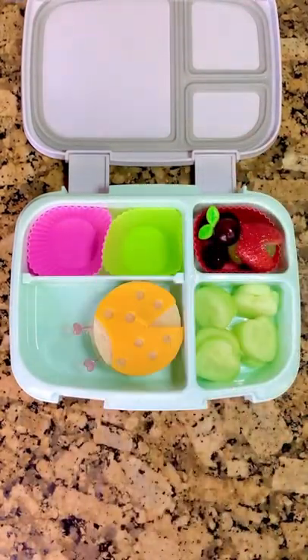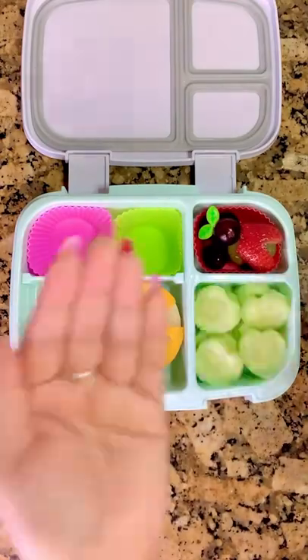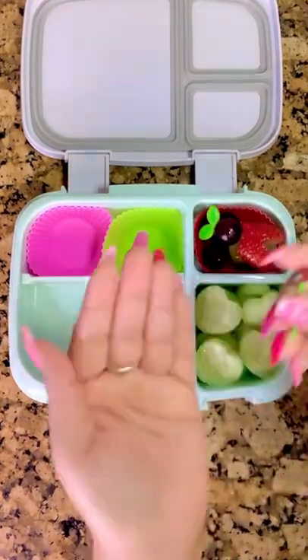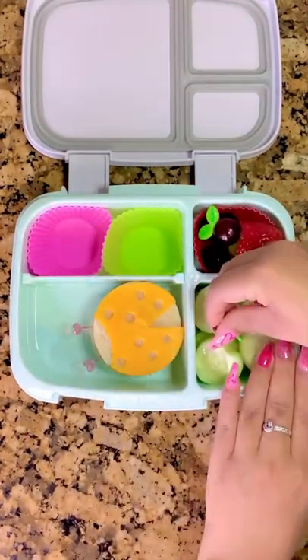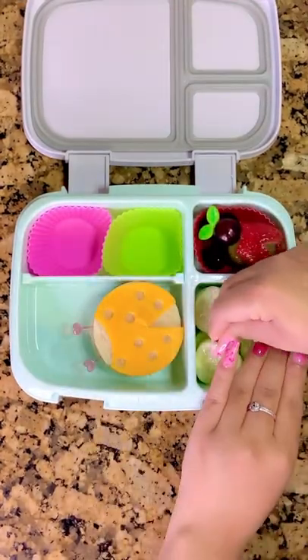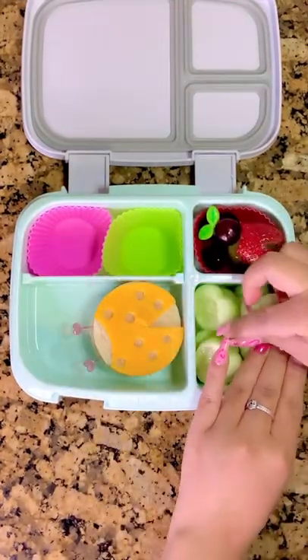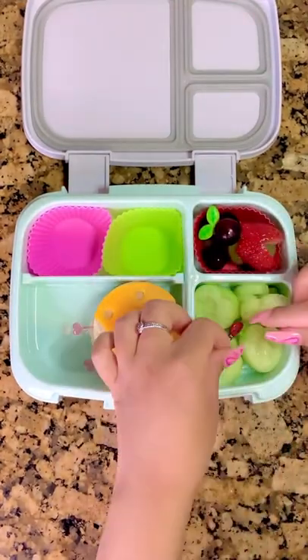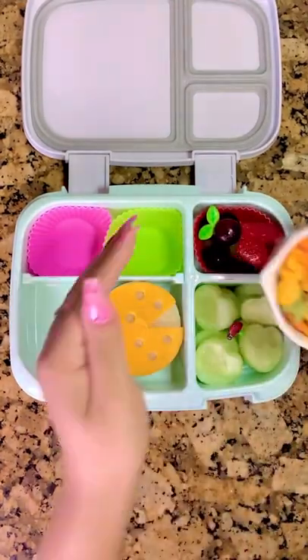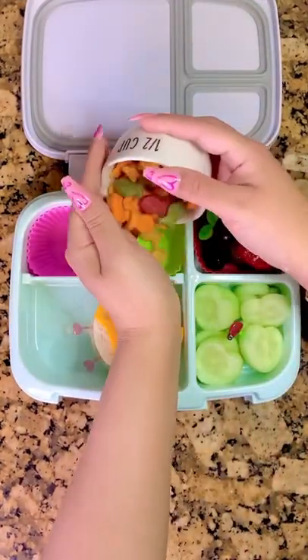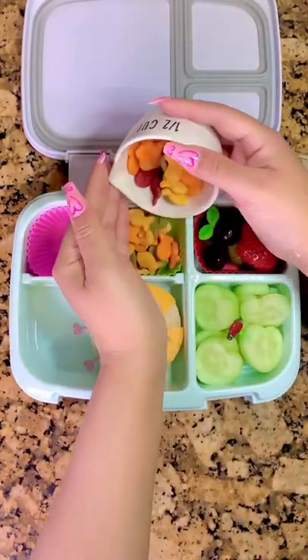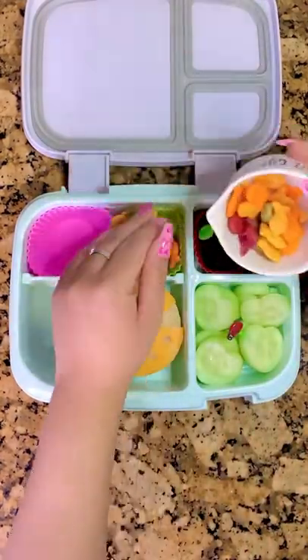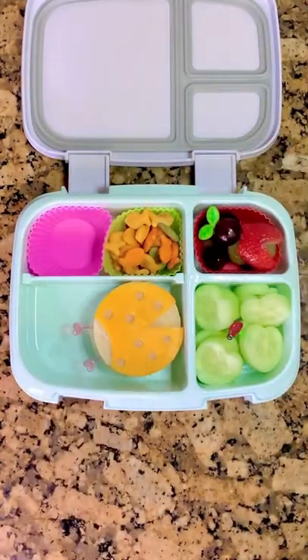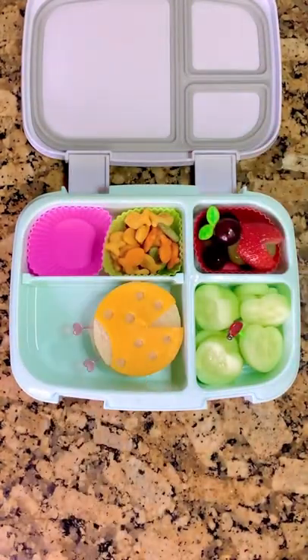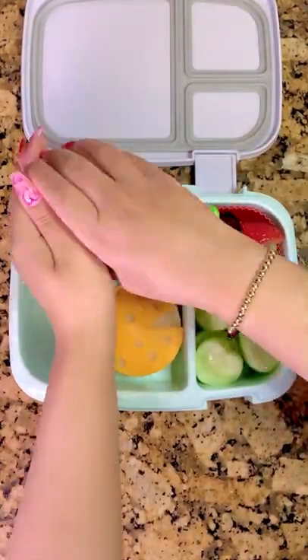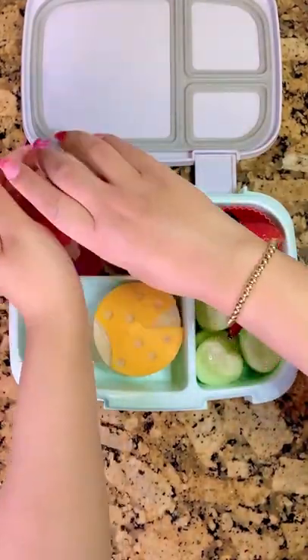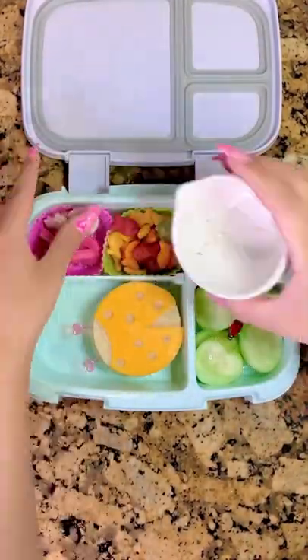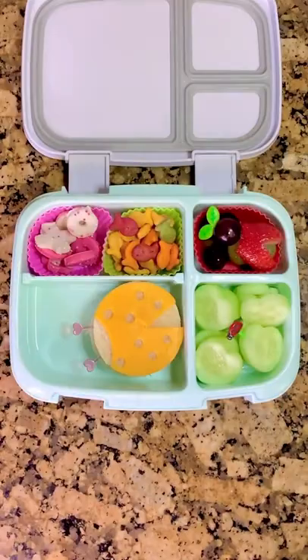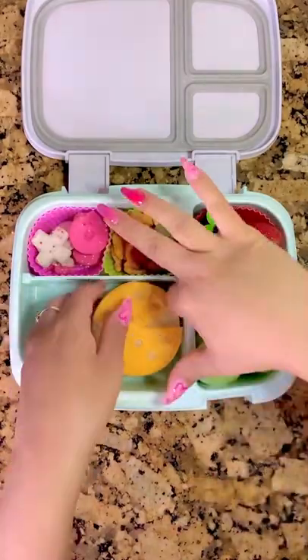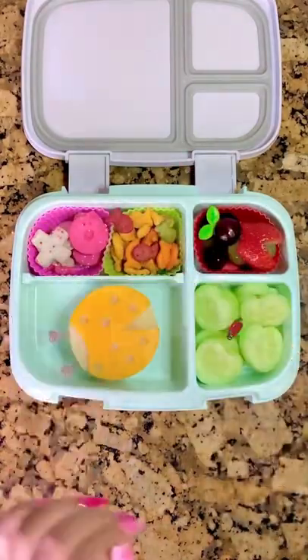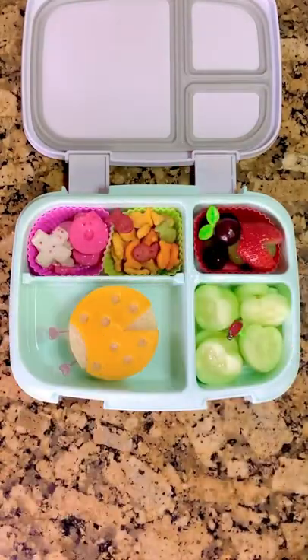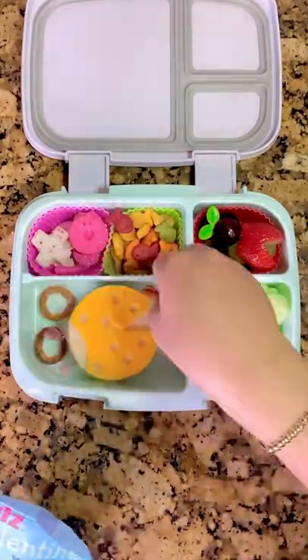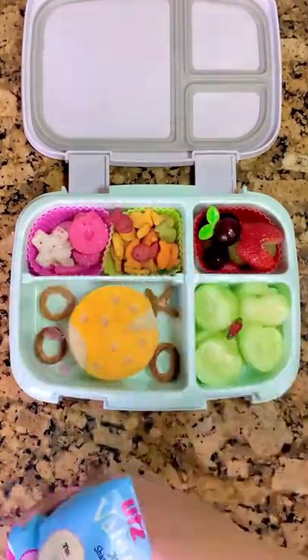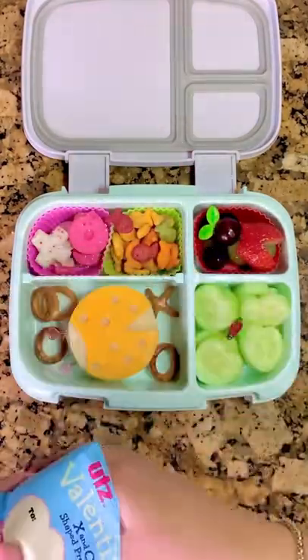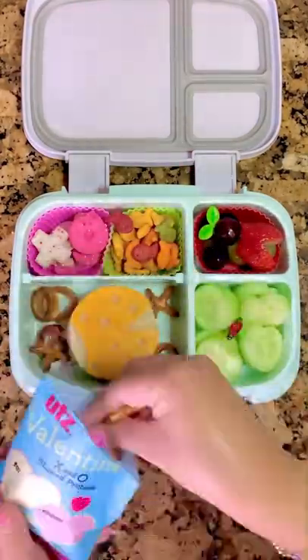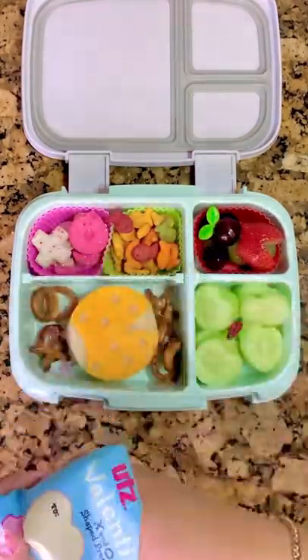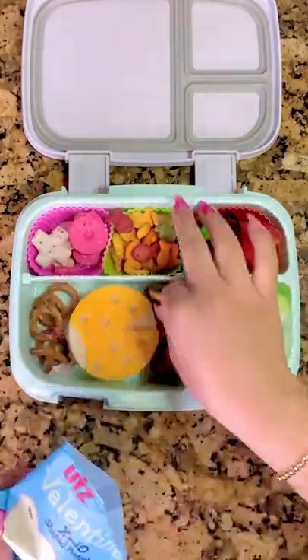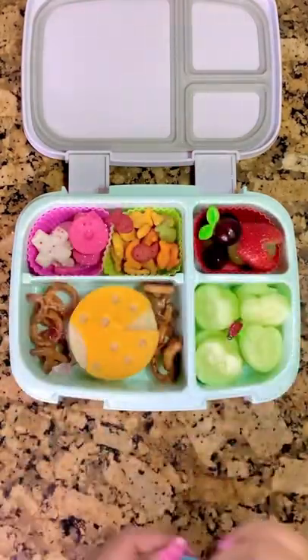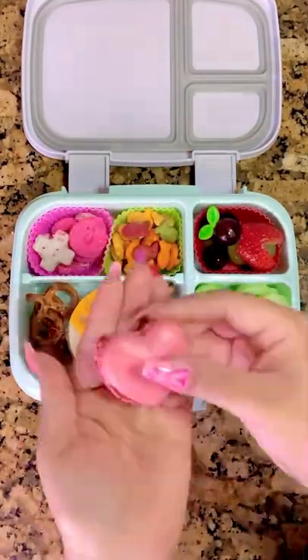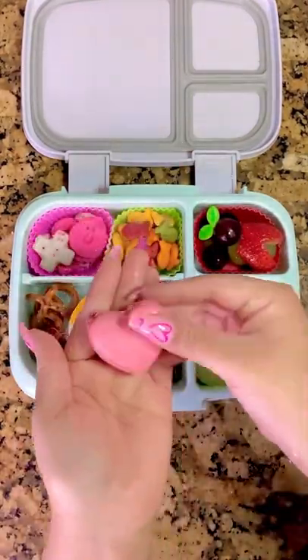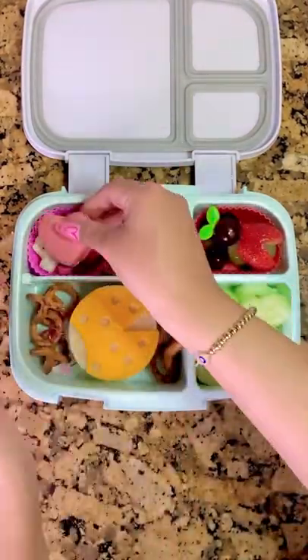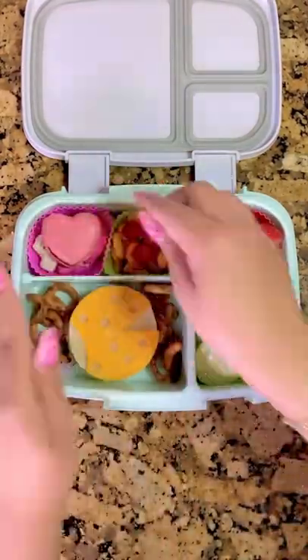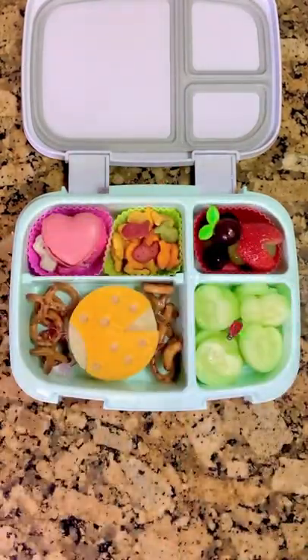He's also going to get some cucumber hearts, and I'm adding in some little ladybug picks to that. I'm also going to add in some rainbow goldfish and these little exo cookies, as well as some pretzels around his sandwich and a heart macaron.